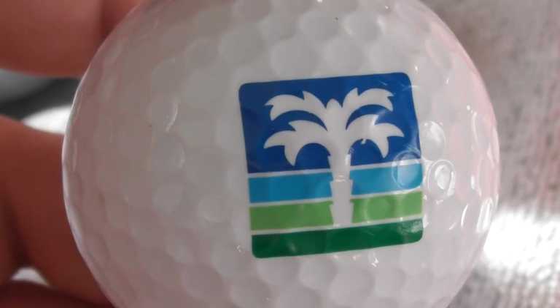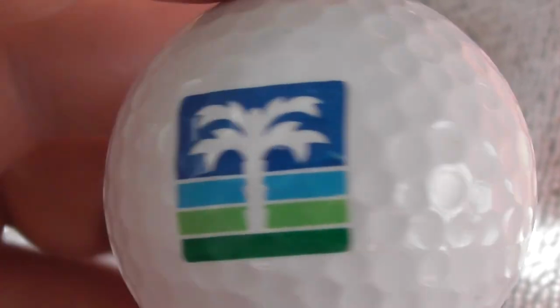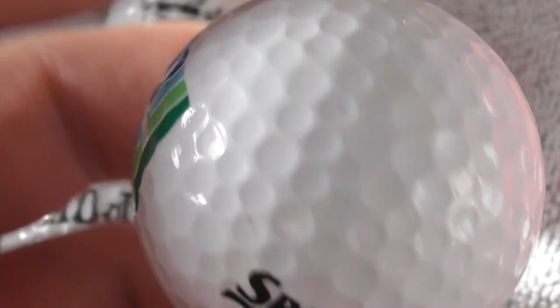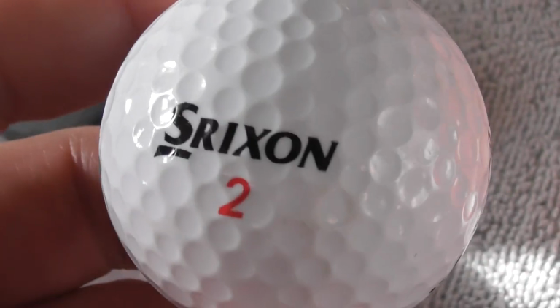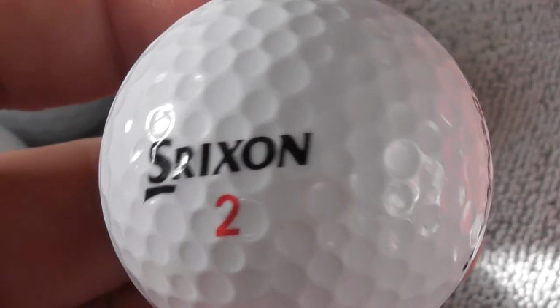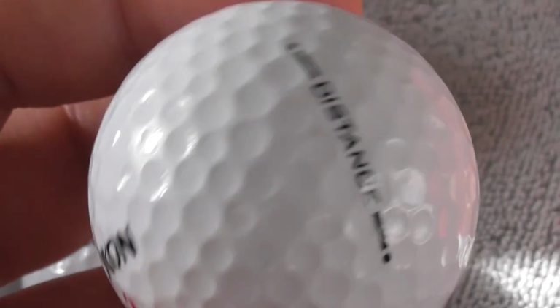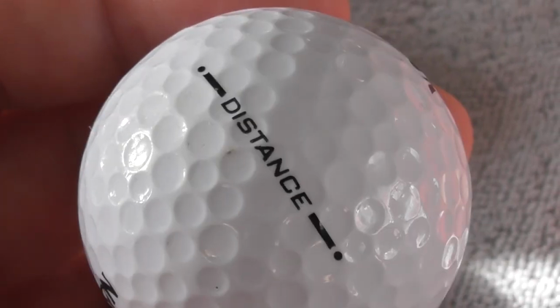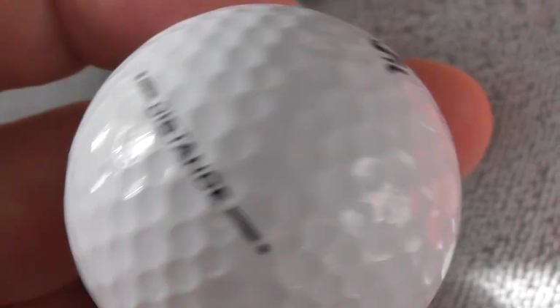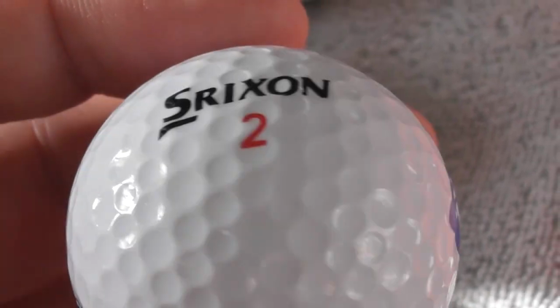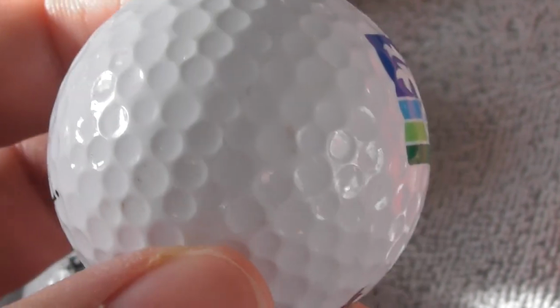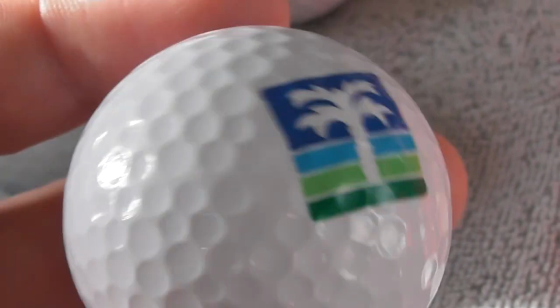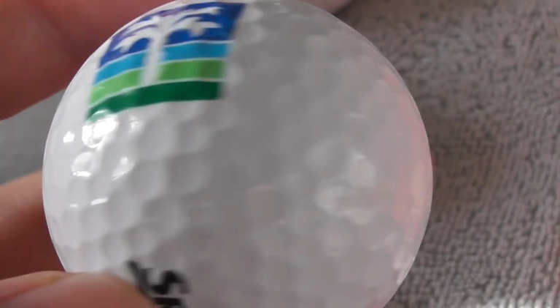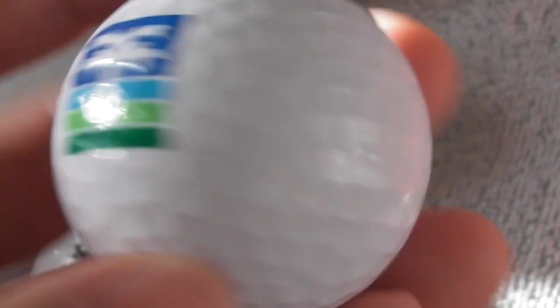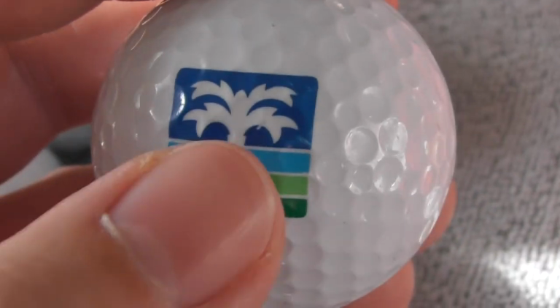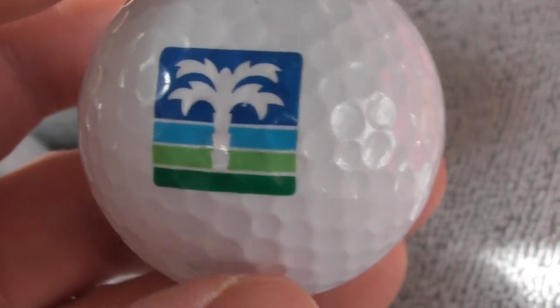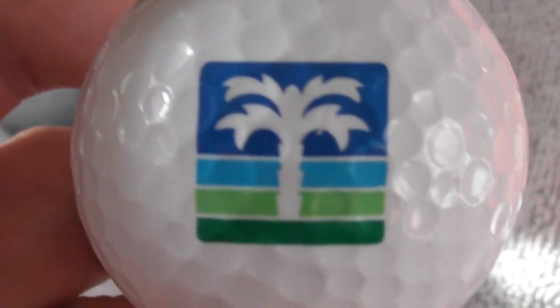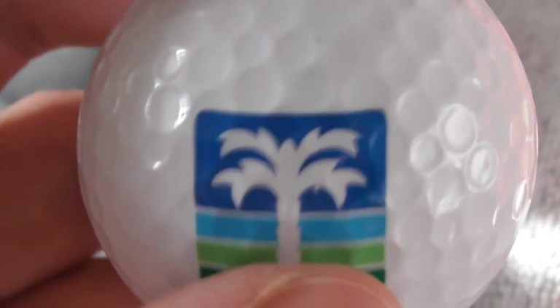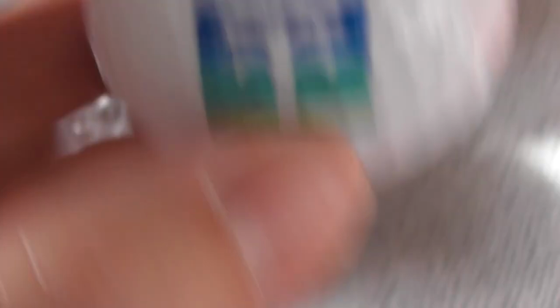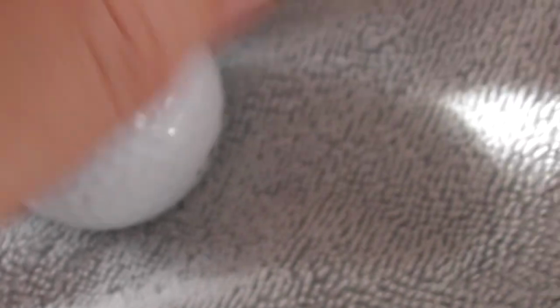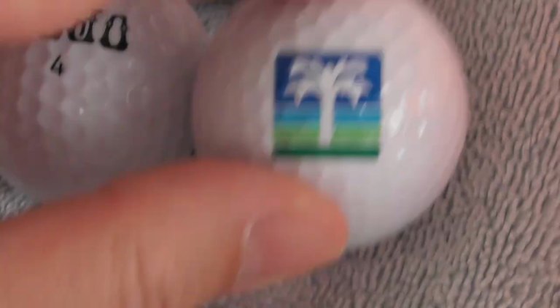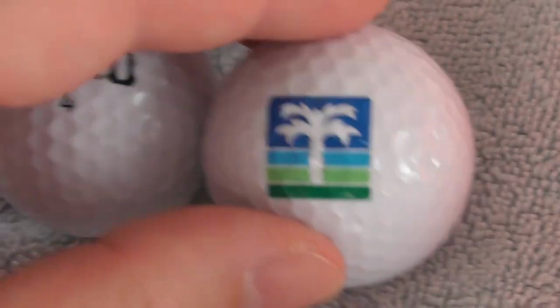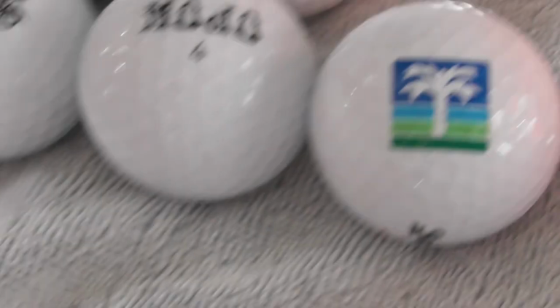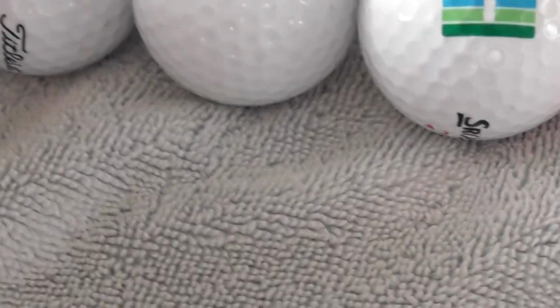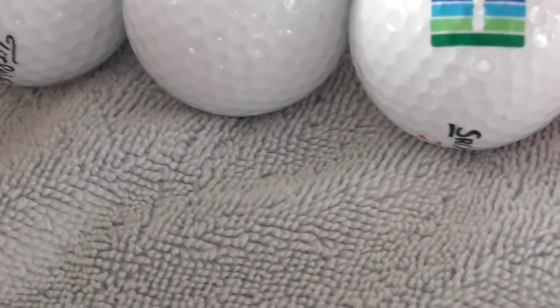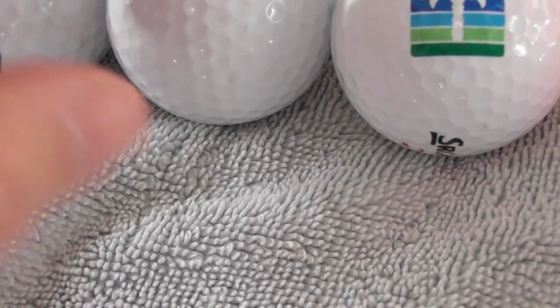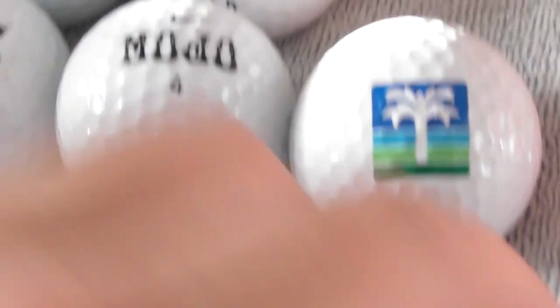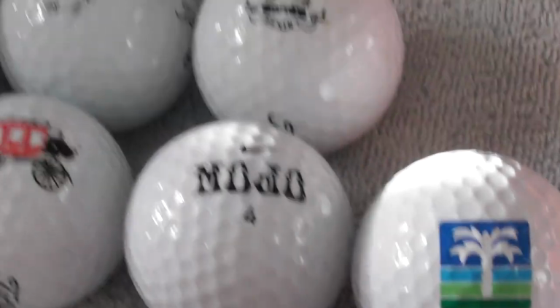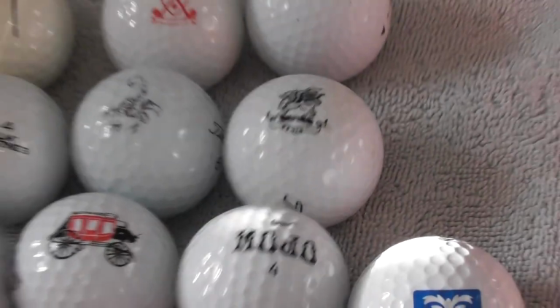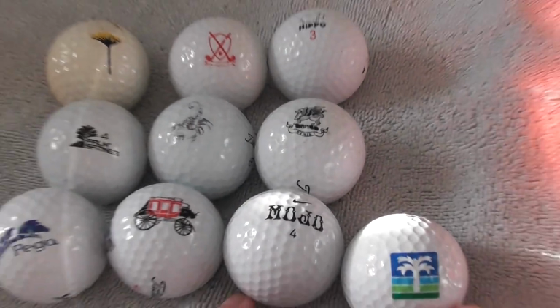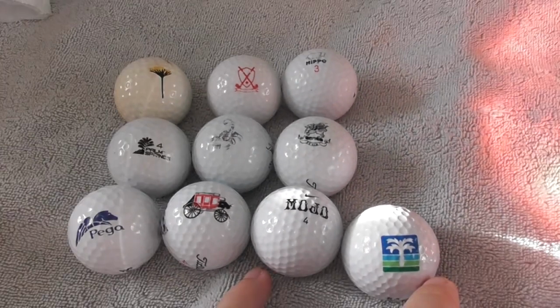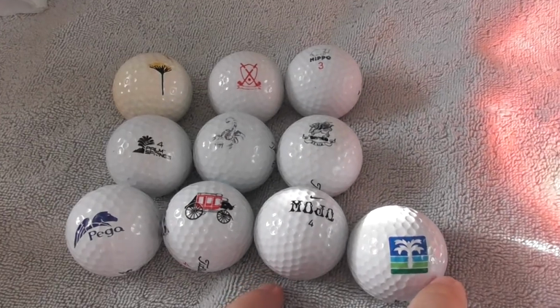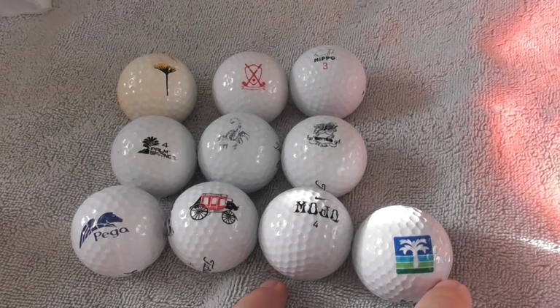And last, I believe that logo is La Manga Club - that's in Spain I believe. It's on a Strict Distance ball in very good condition. So that's La Manga Club - even though it doesn't say that, I'm sure I've seen that logo before. That little collection of ten golf balls I bought from somebody - that's that collection.